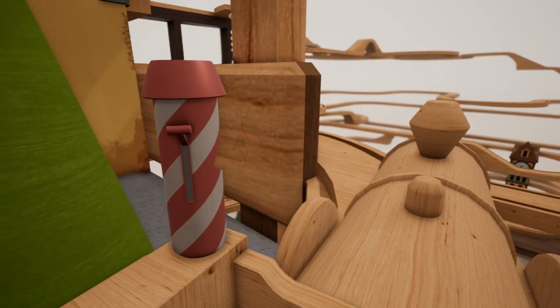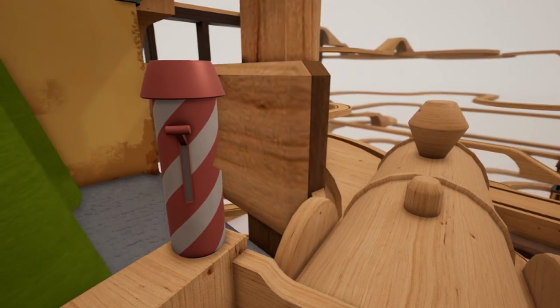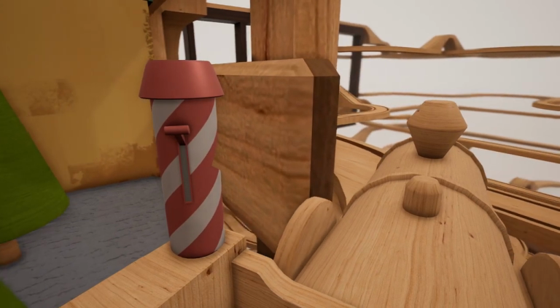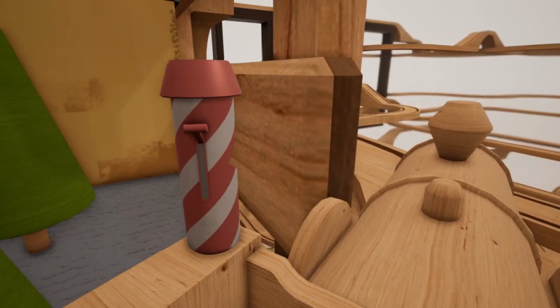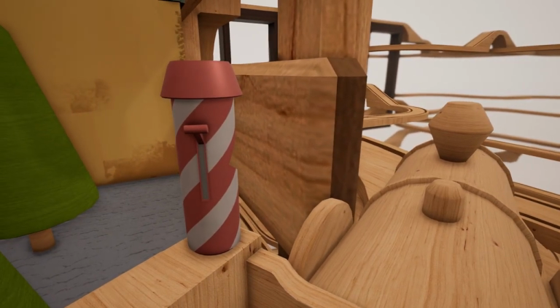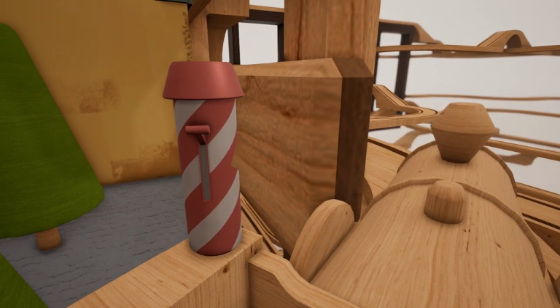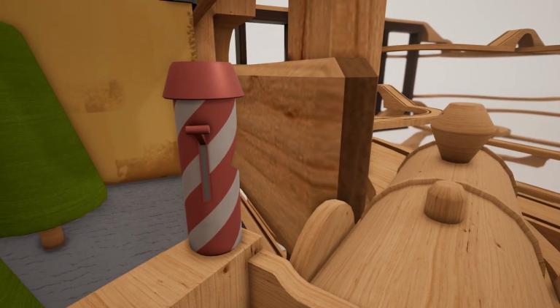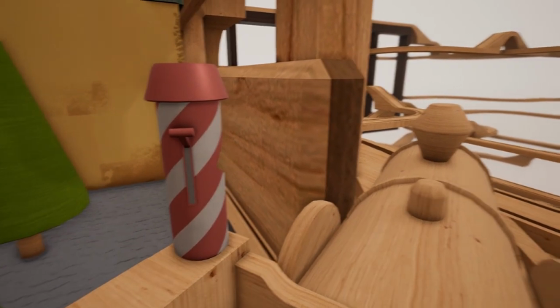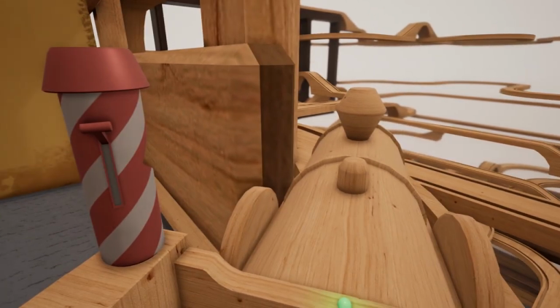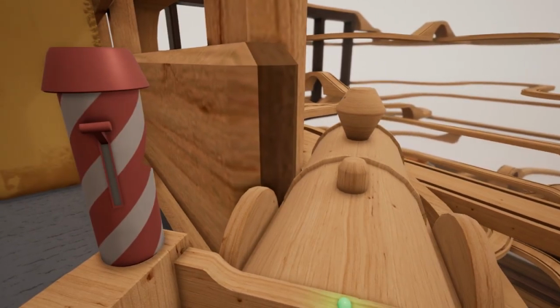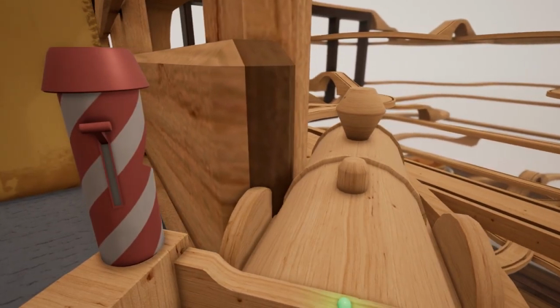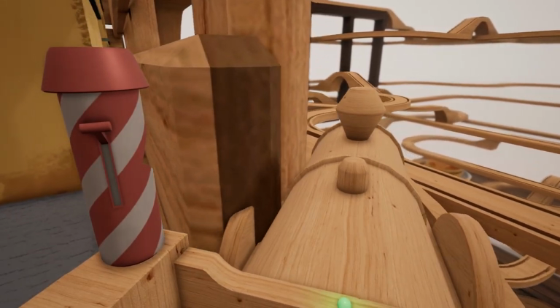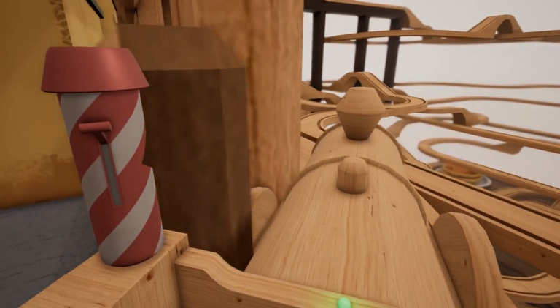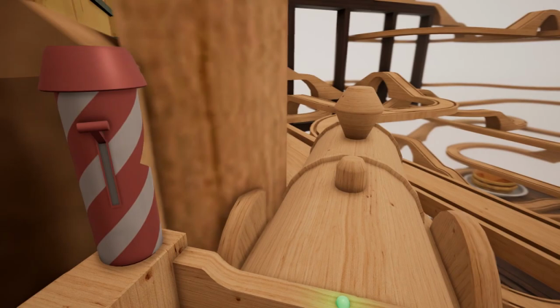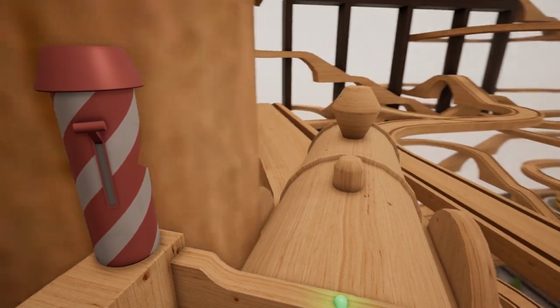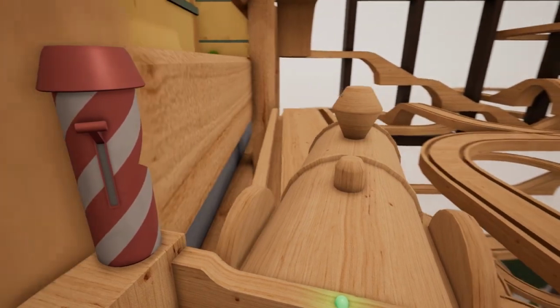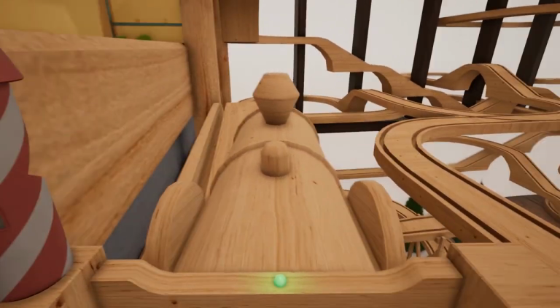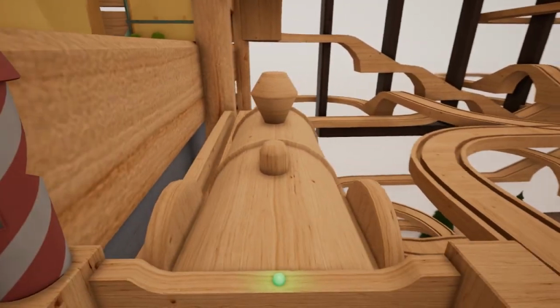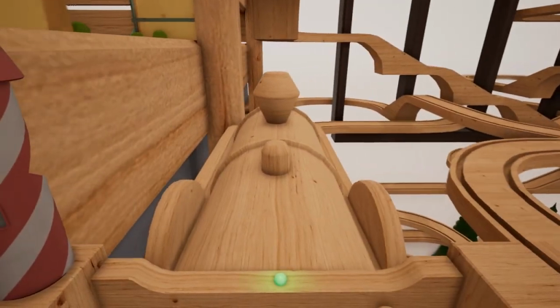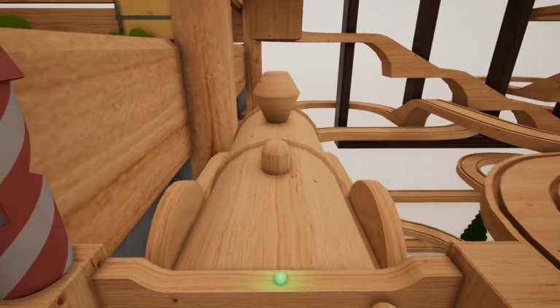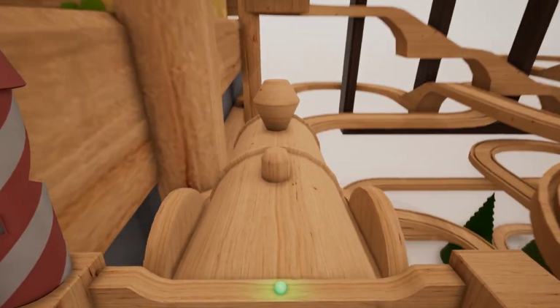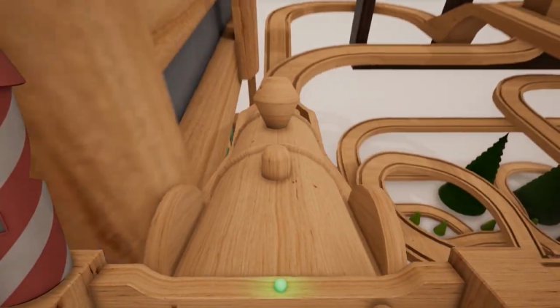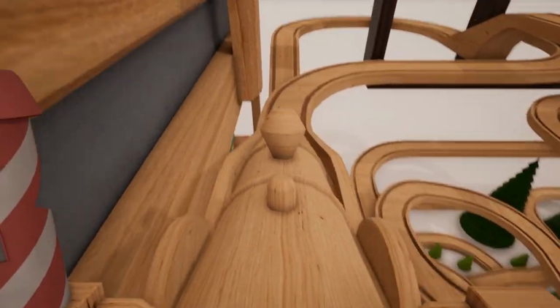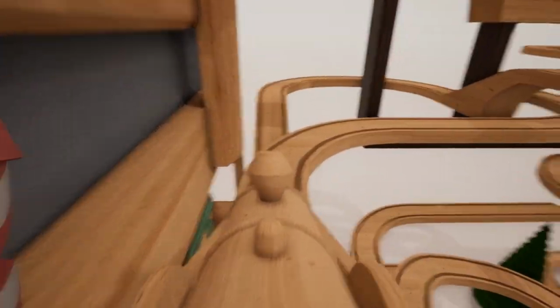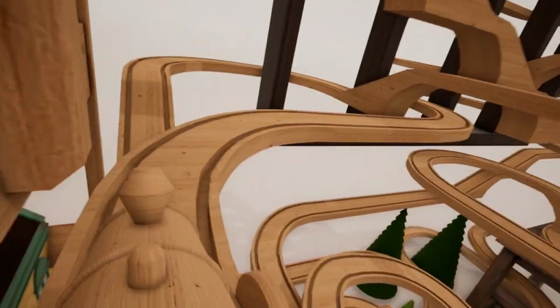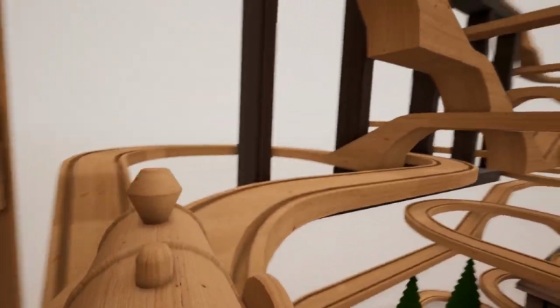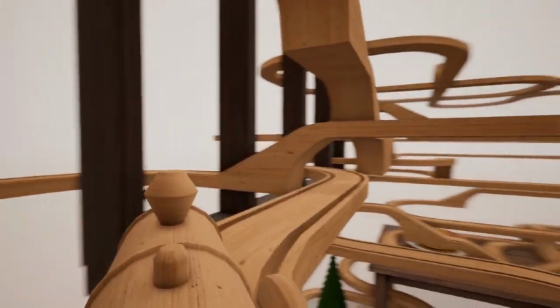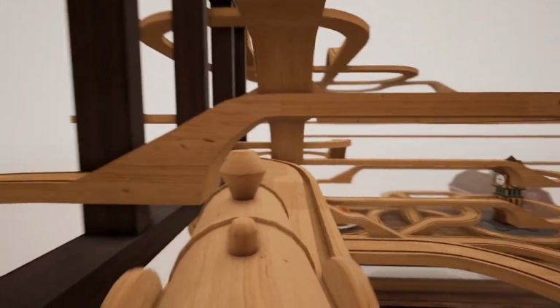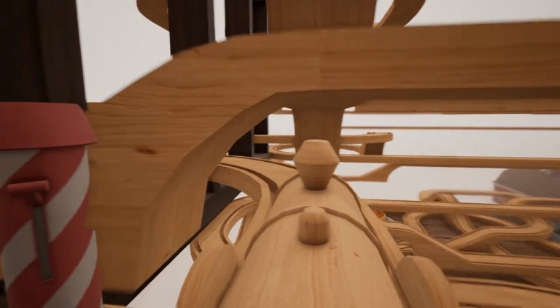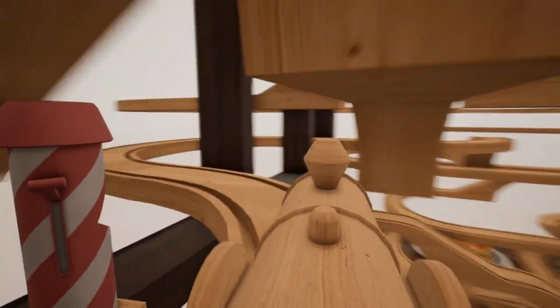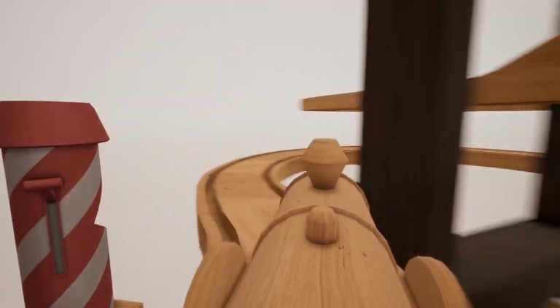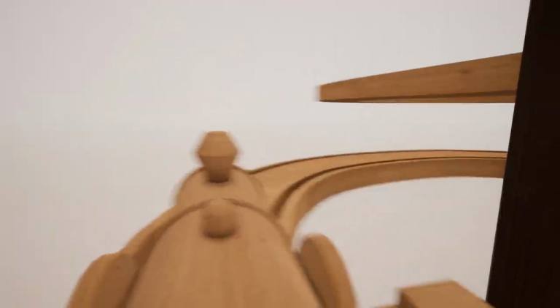Oh no. Look at this — we're blocked by the edge of the bed. Can we just push through here? Come on, train. Push. There we go. Alright. Sometimes it just takes a little bit of floor, and that's all. Sometimes you just got to push her in a differential lock.